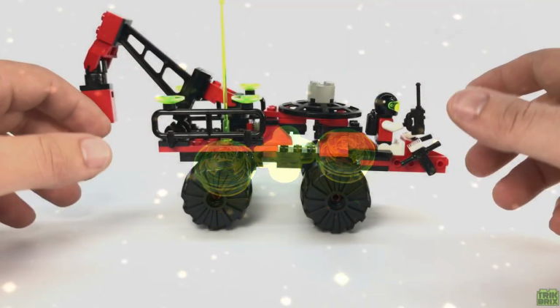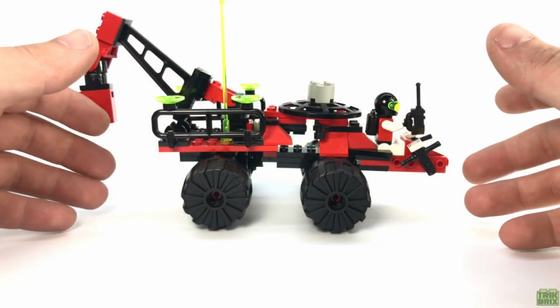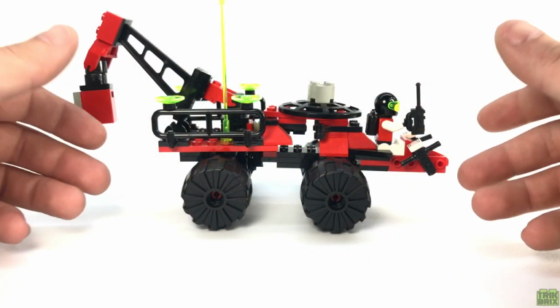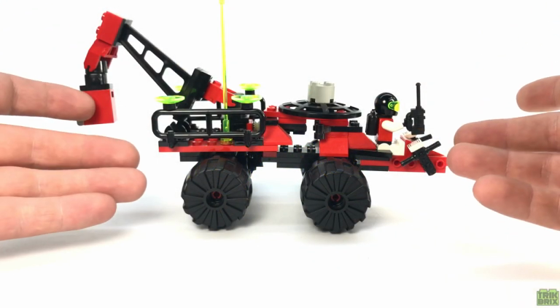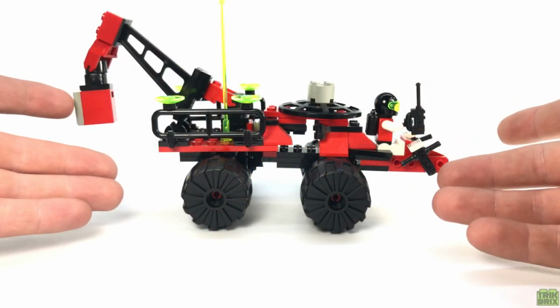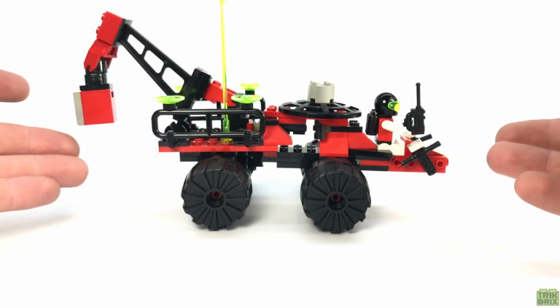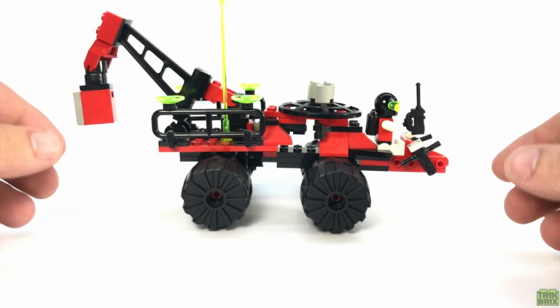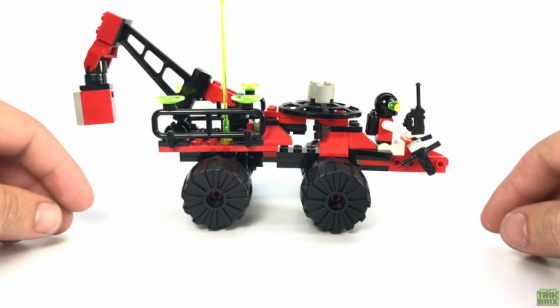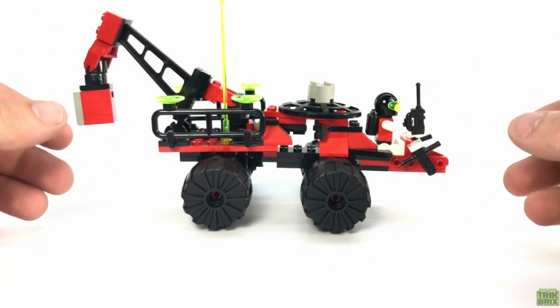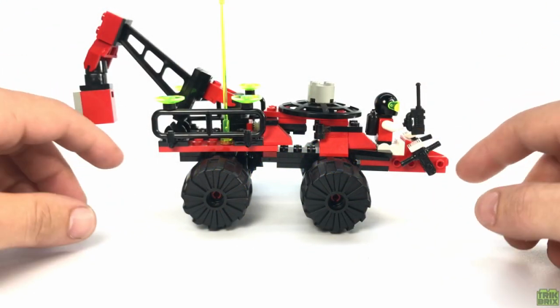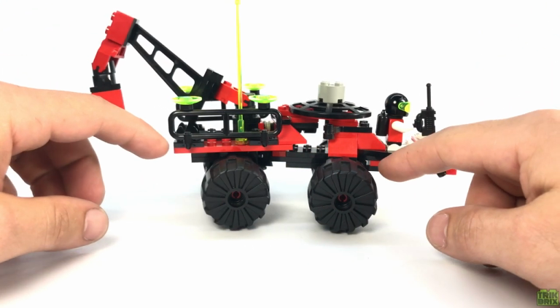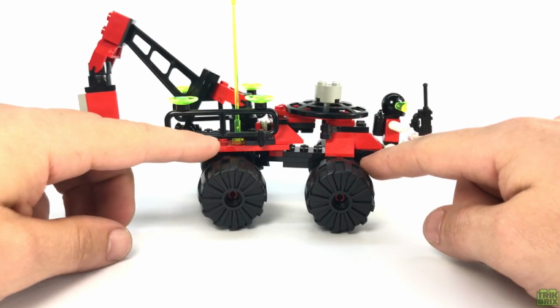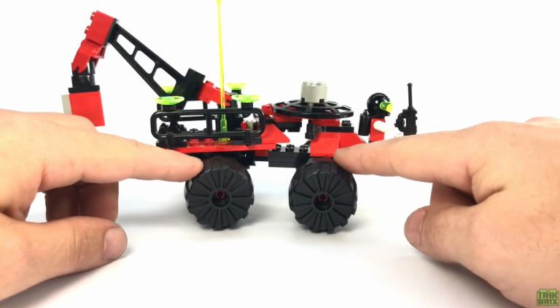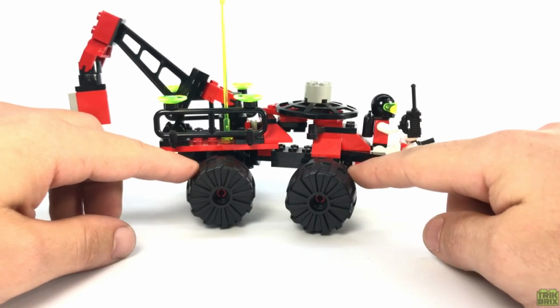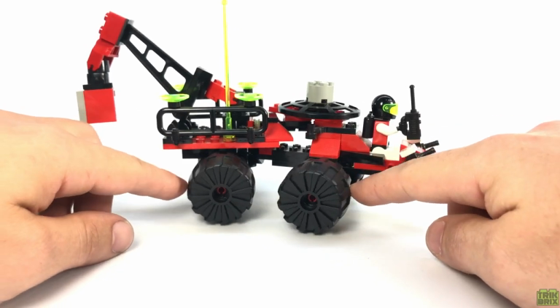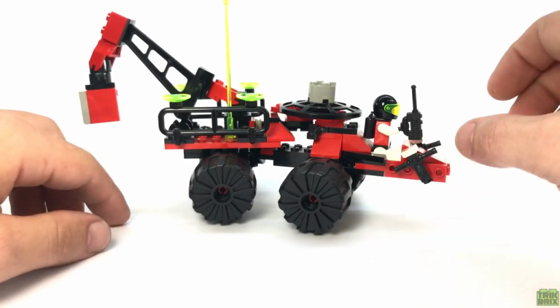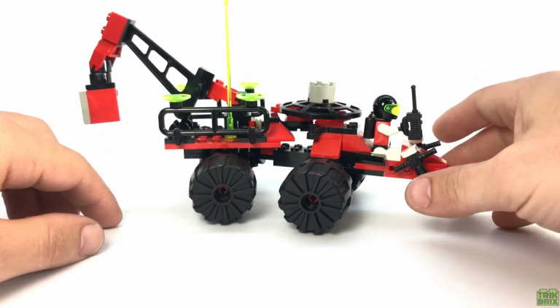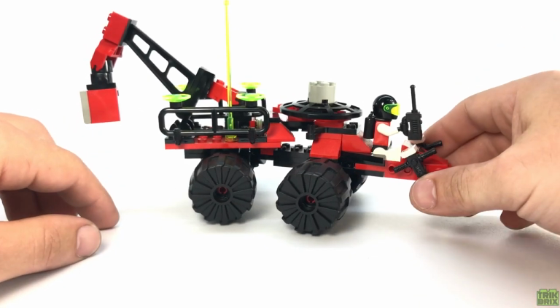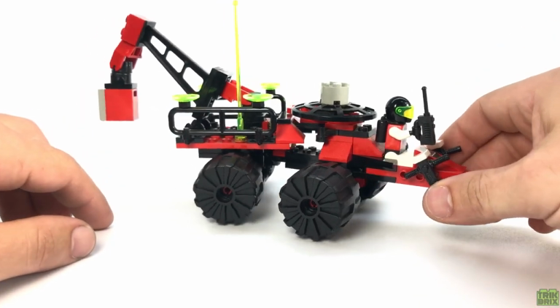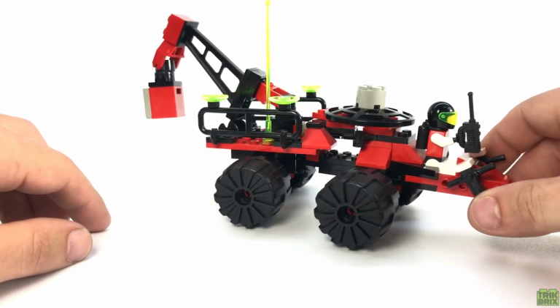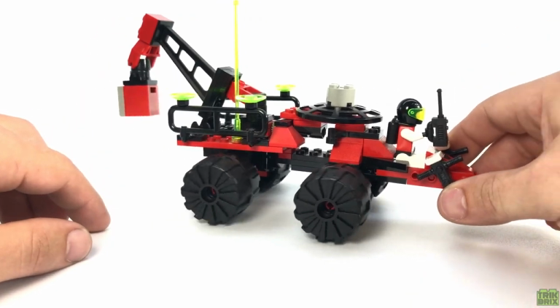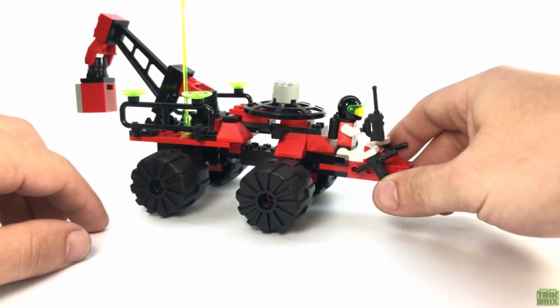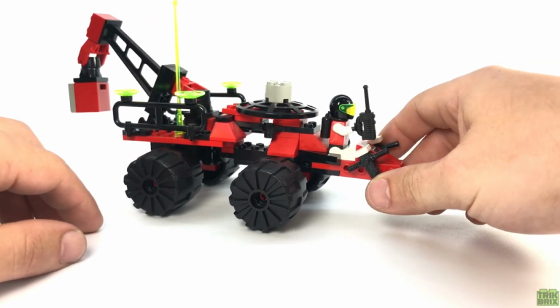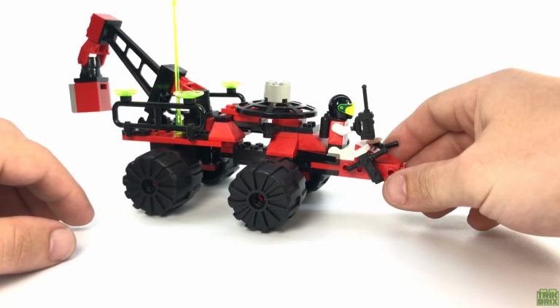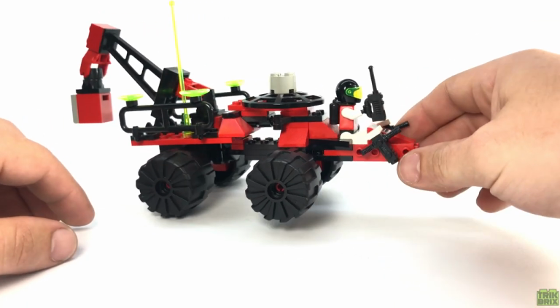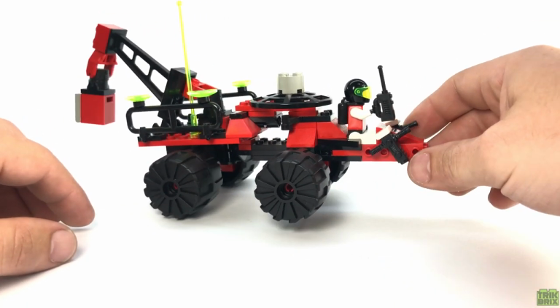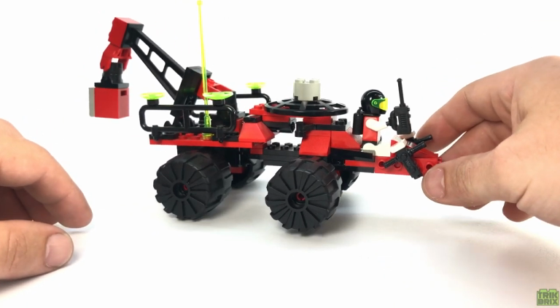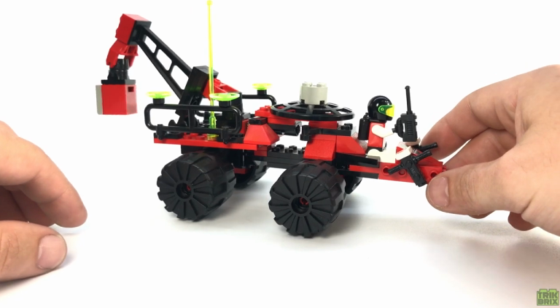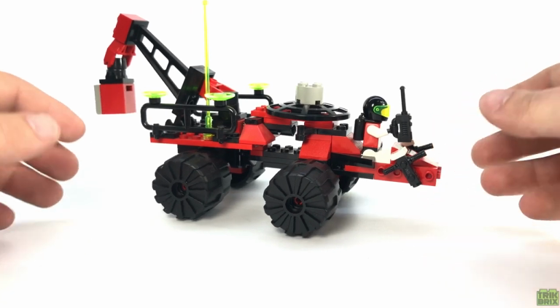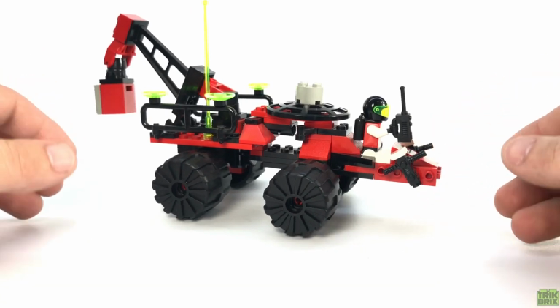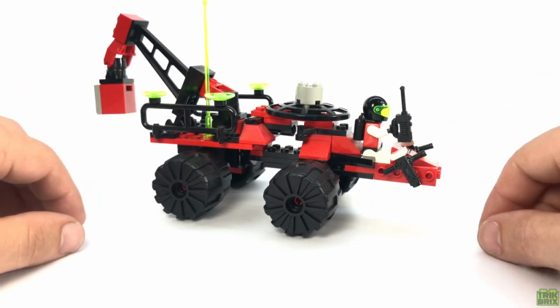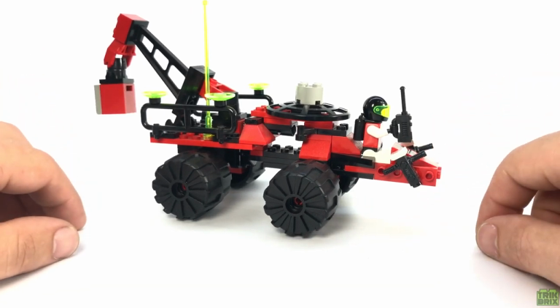And lastly, as I'm sure you've noticed, the whole thing rides on these large knobby wheels, which give it a decent amount of ground clearance for traversing all manner of bumpy alien terrain.